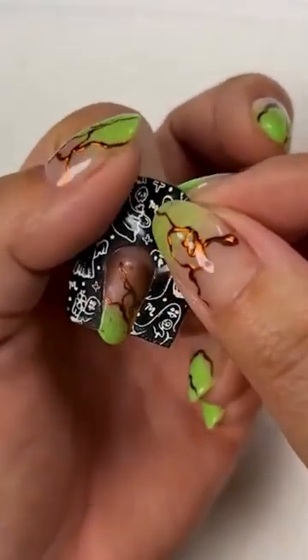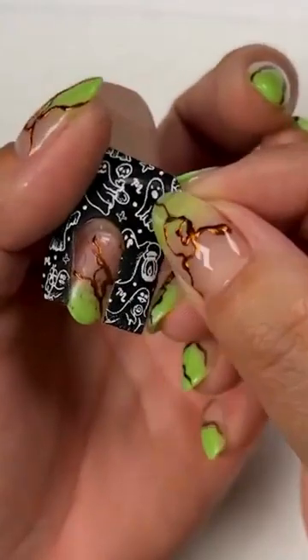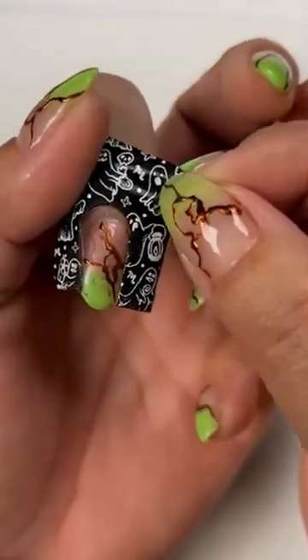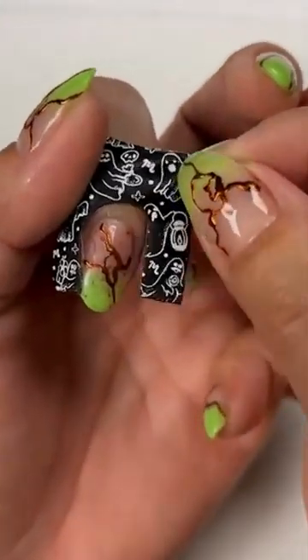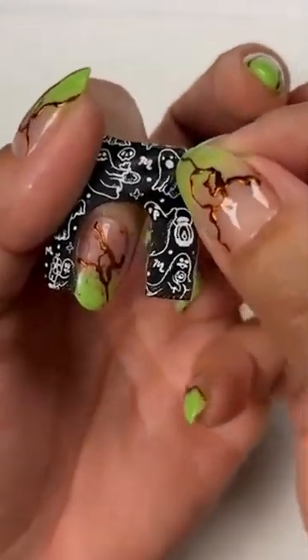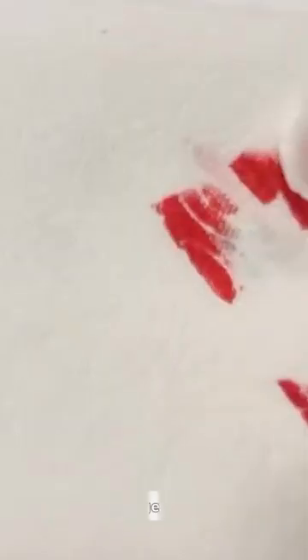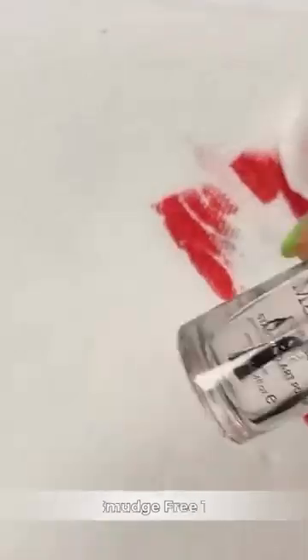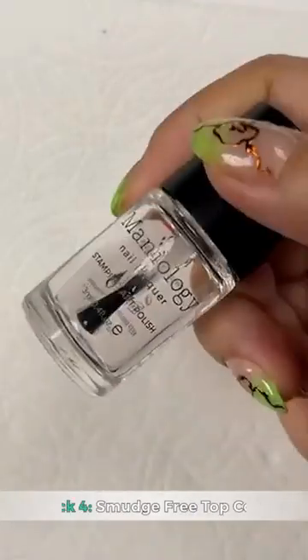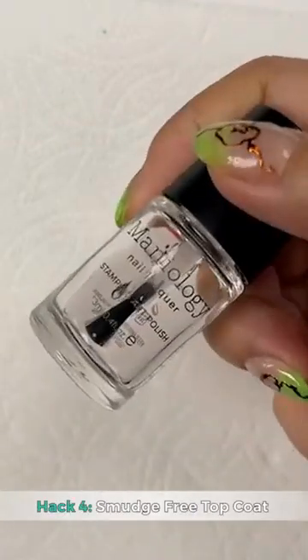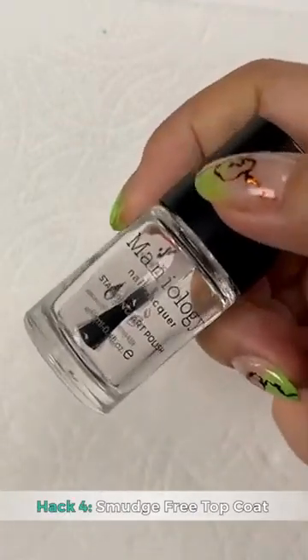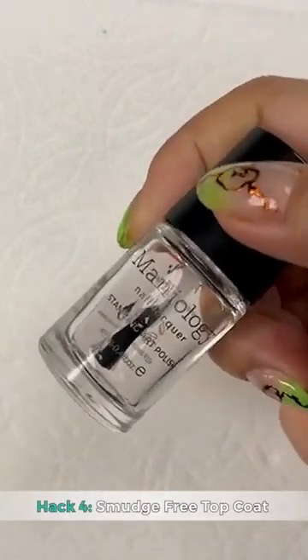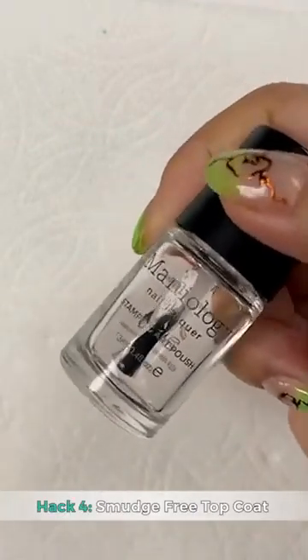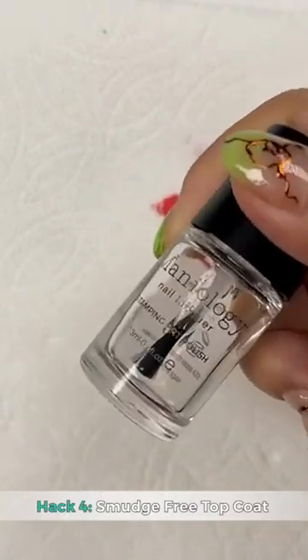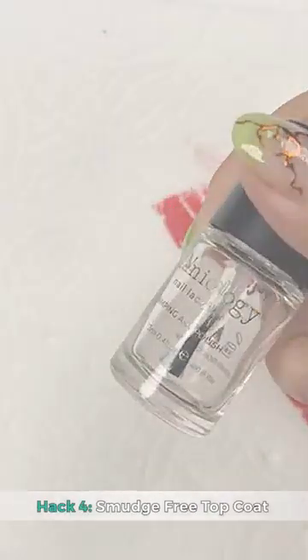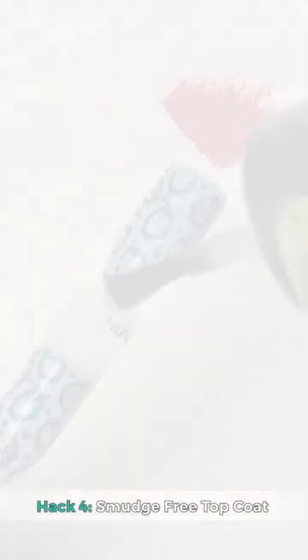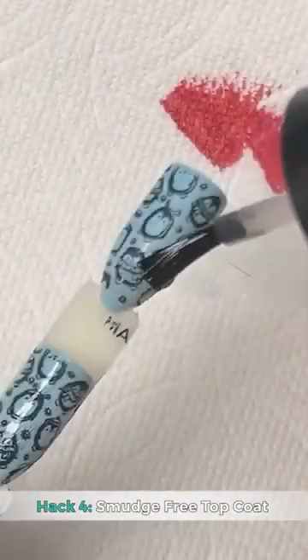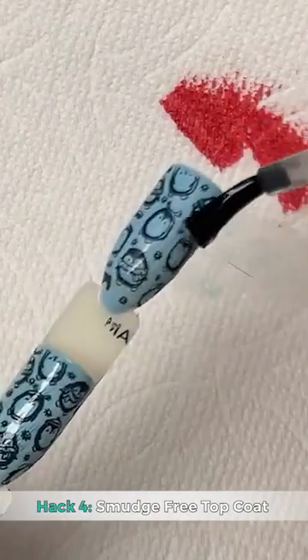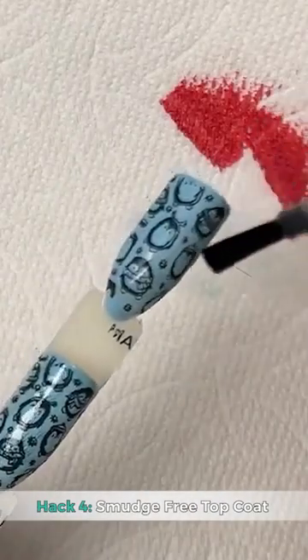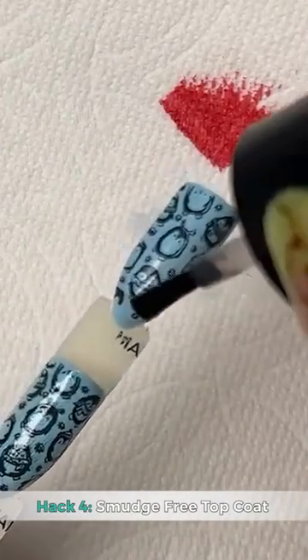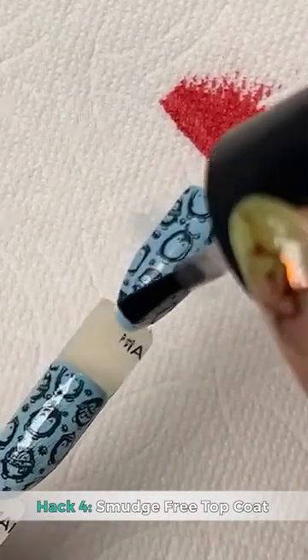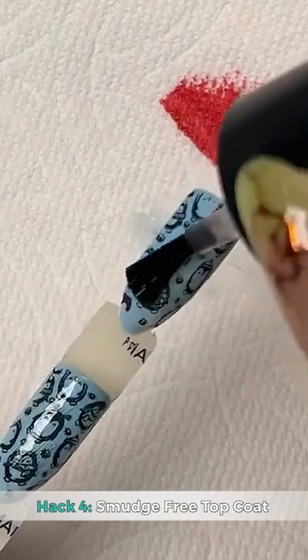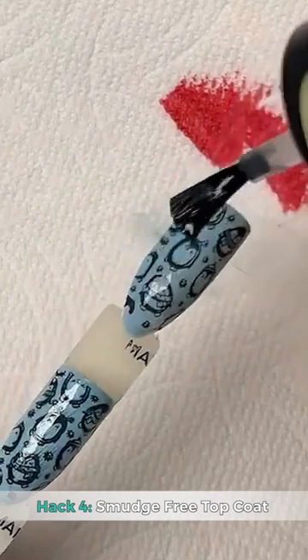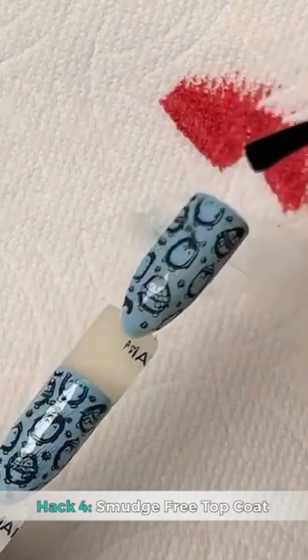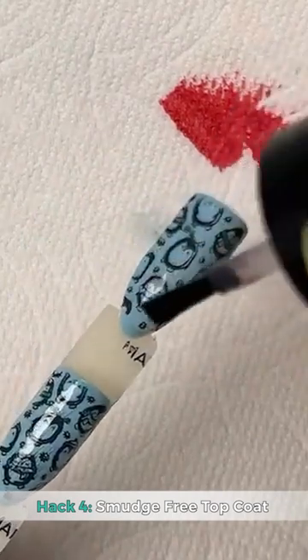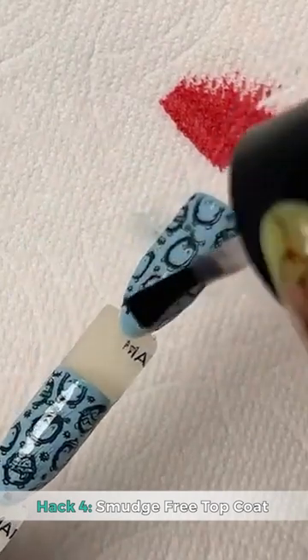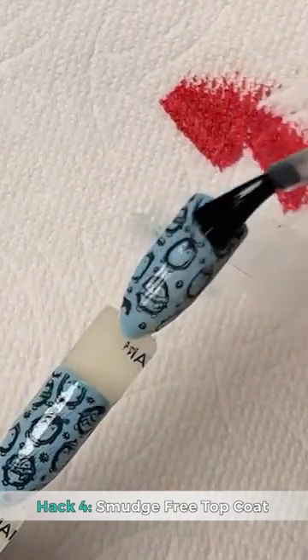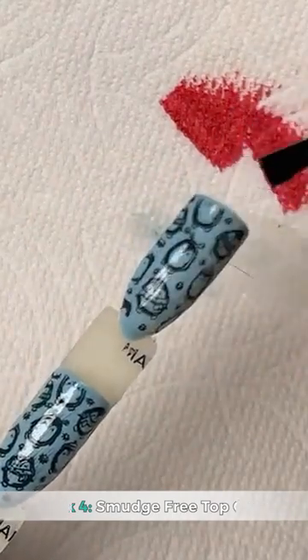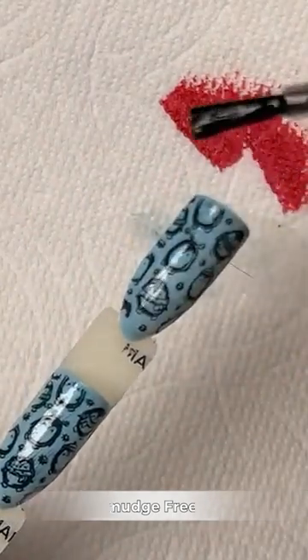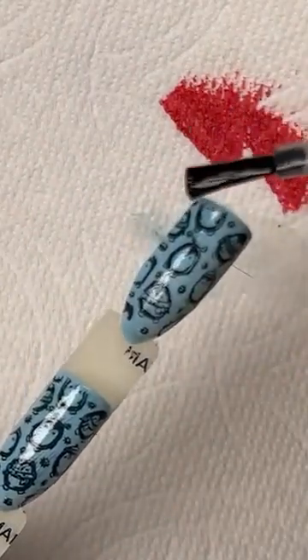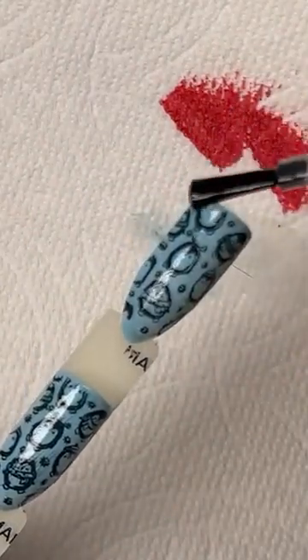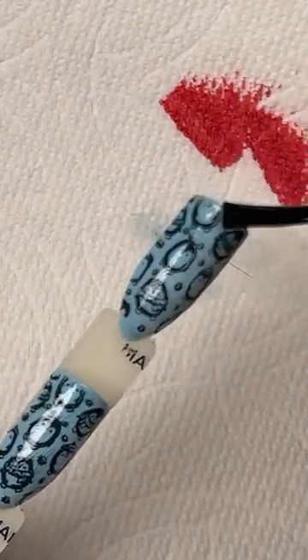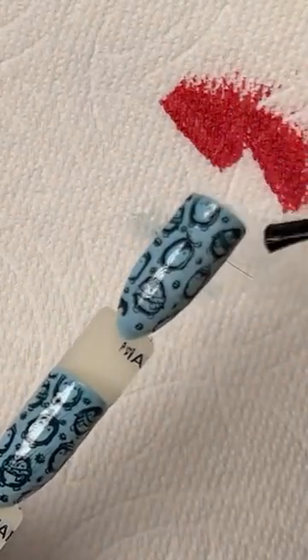Hack four: smudge-free top coat. If you don't have a smudge-free top coat and you're doing nail stamping, get it. Absolutely get it.